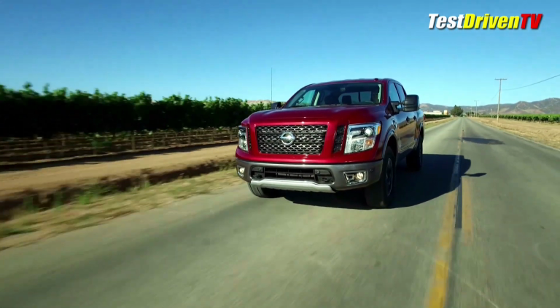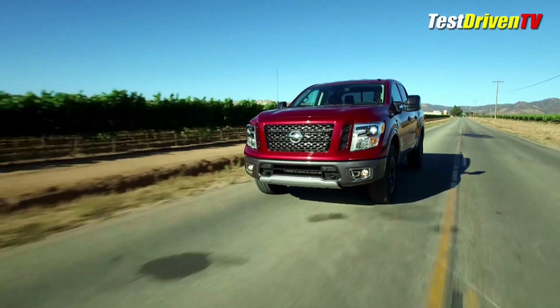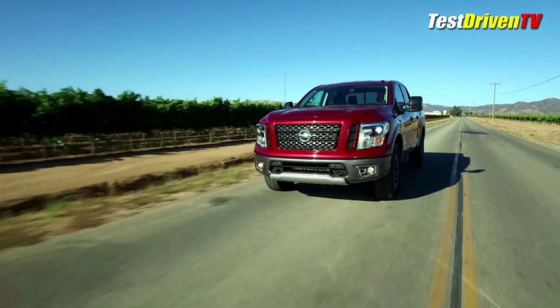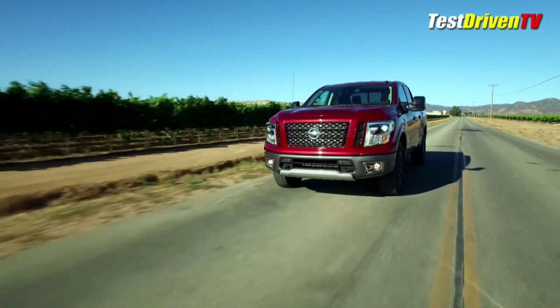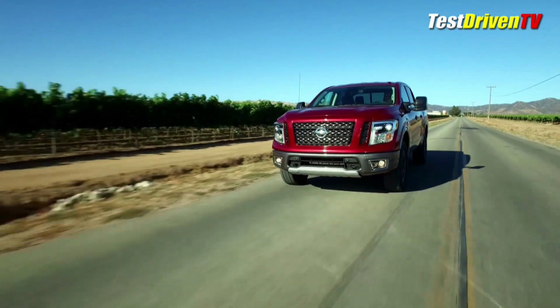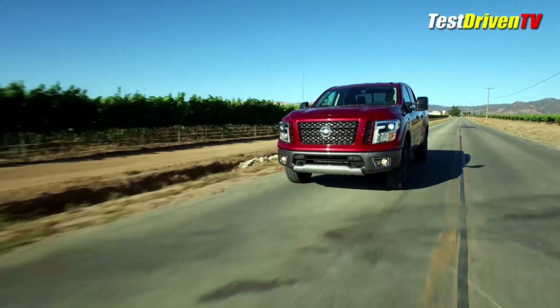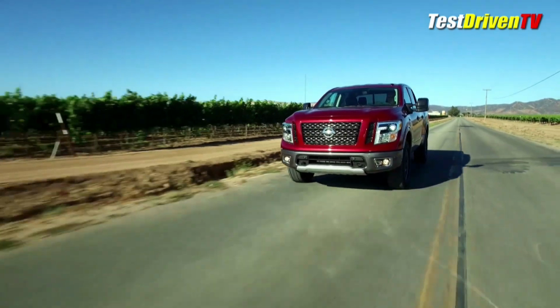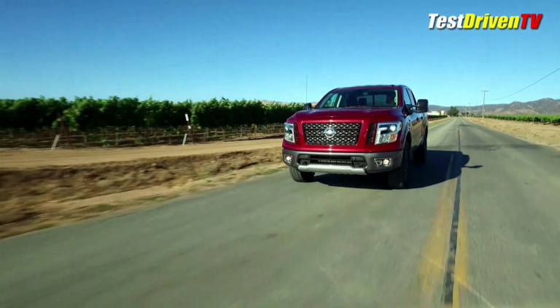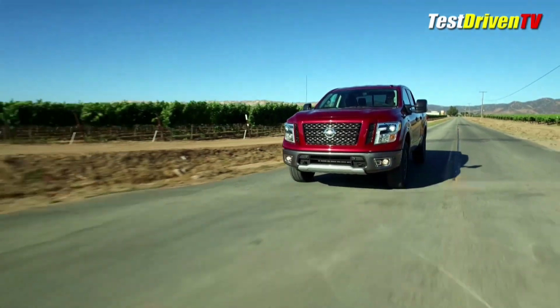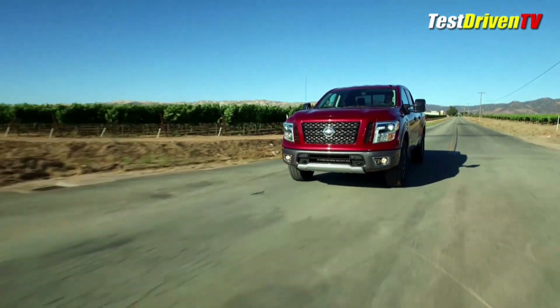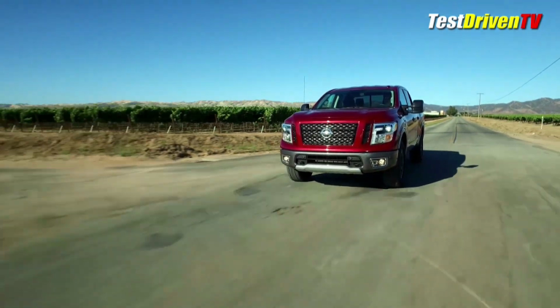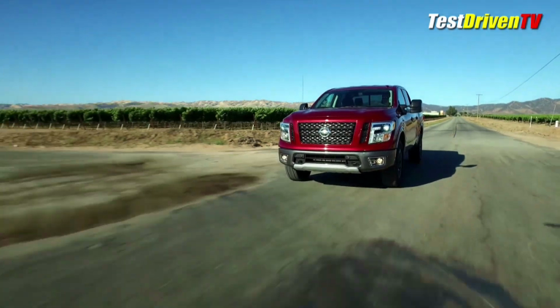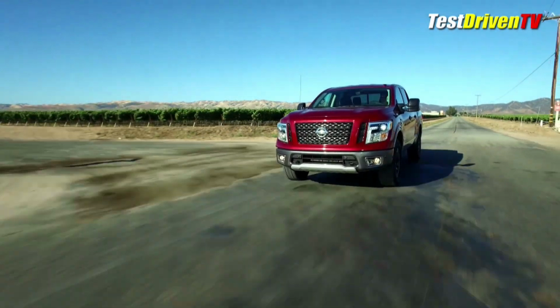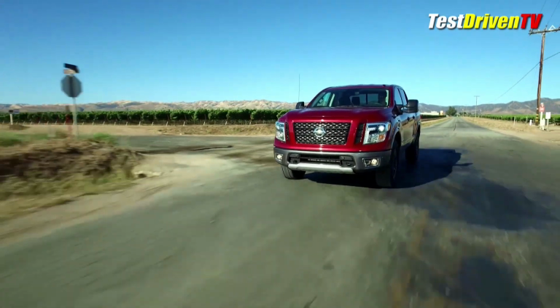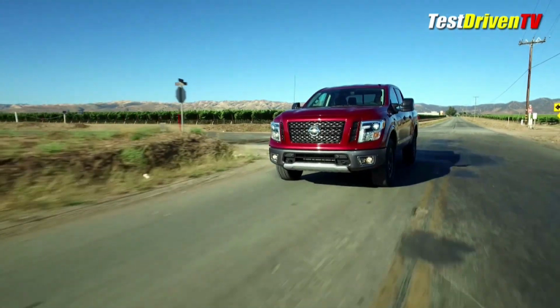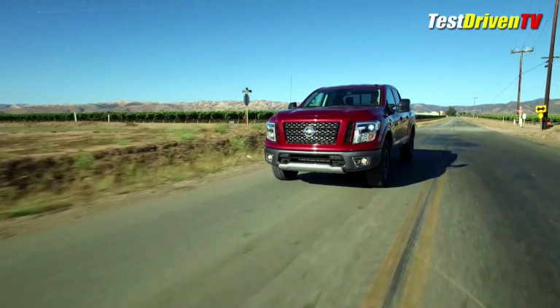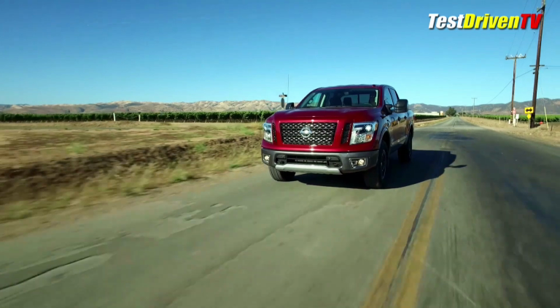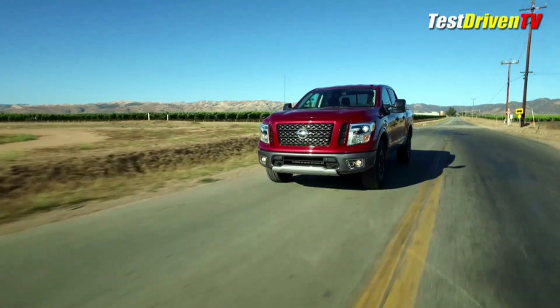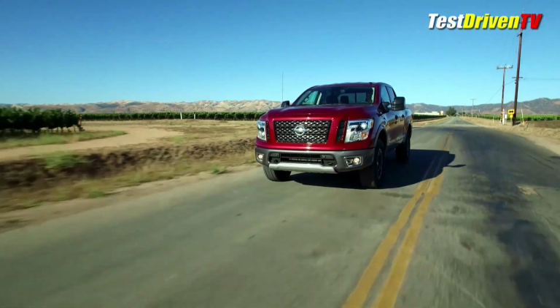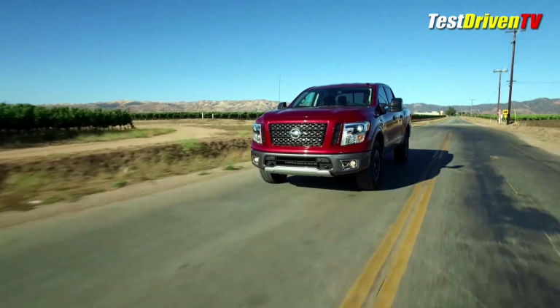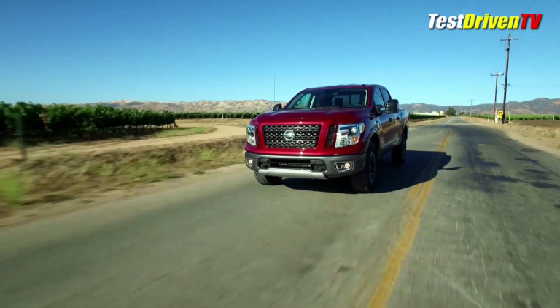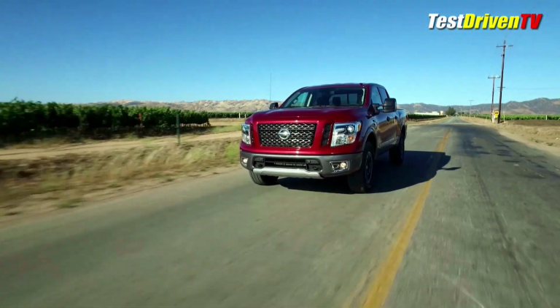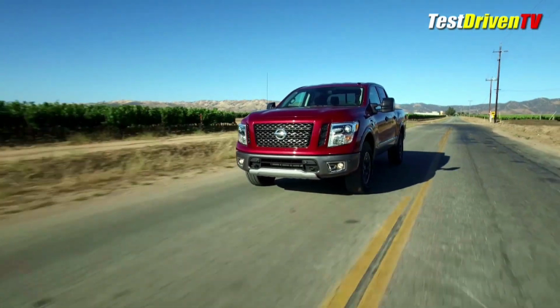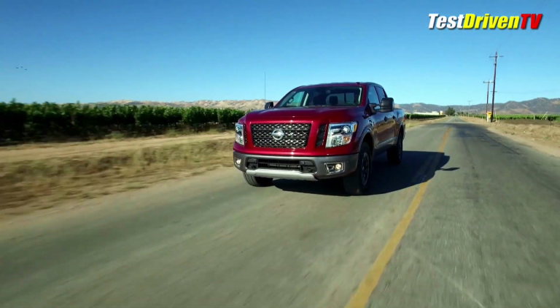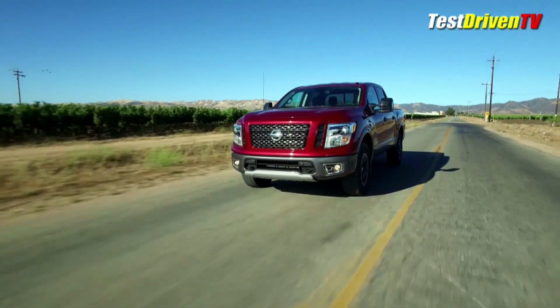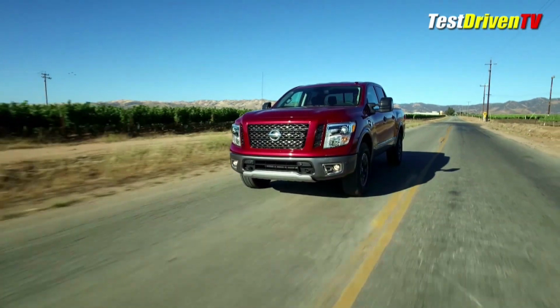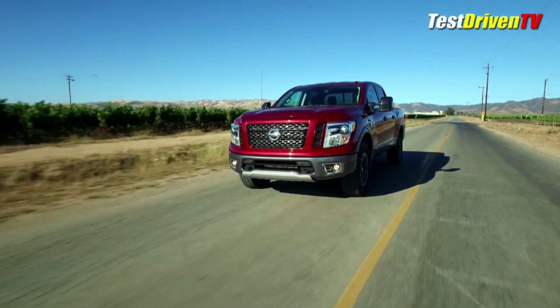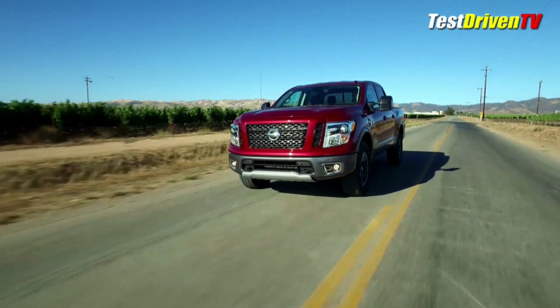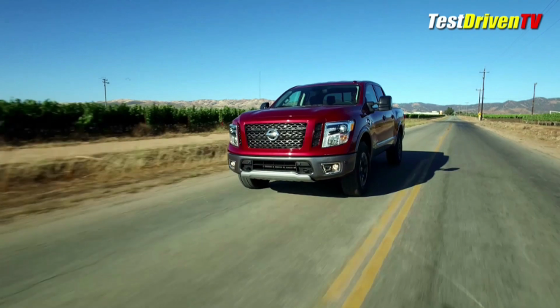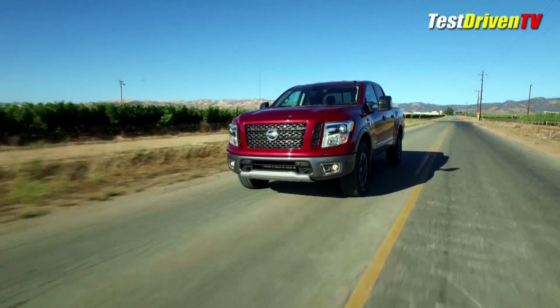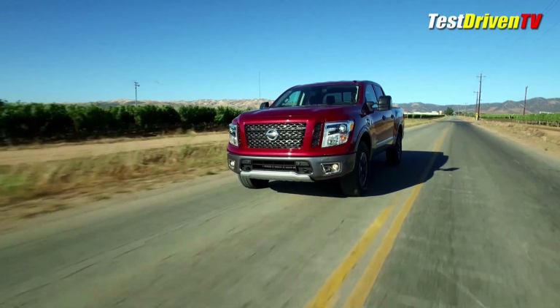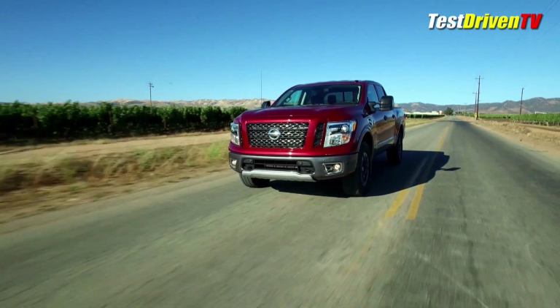The other big news coming out of our test drive is the announcement that the 2017 Nissan Titan half-ton and Titan XD, gas or diesel, will have a standard 5-year, 100,000-mile bumper-to-bumper warranty, now the longest and most comprehensive in the business.